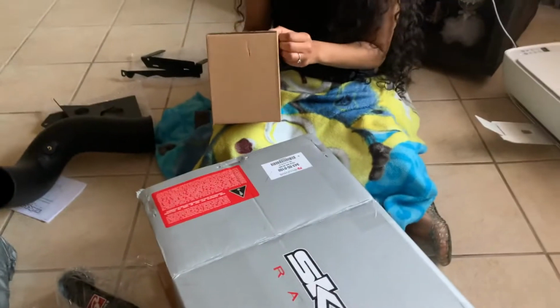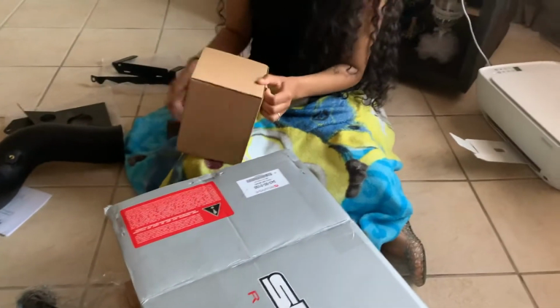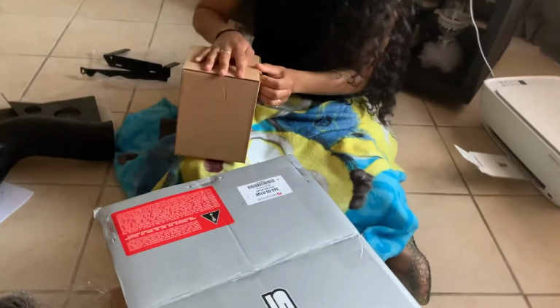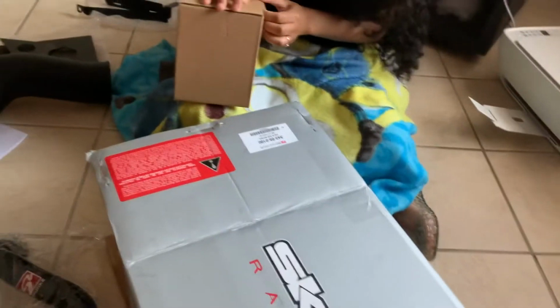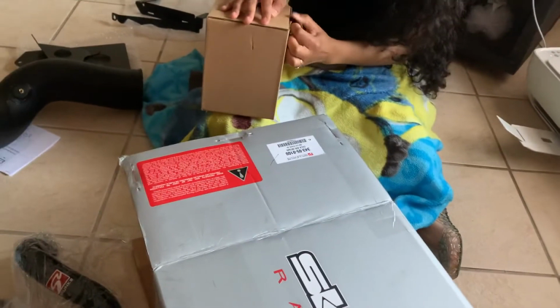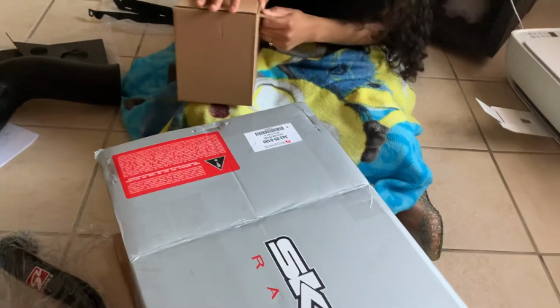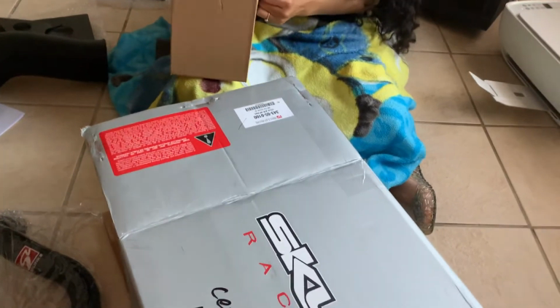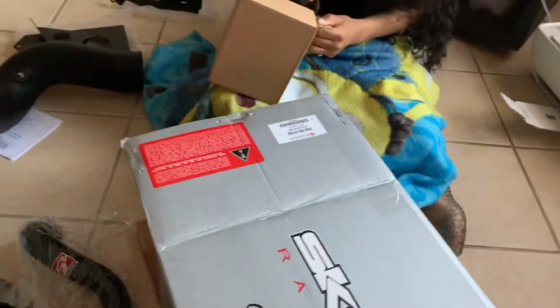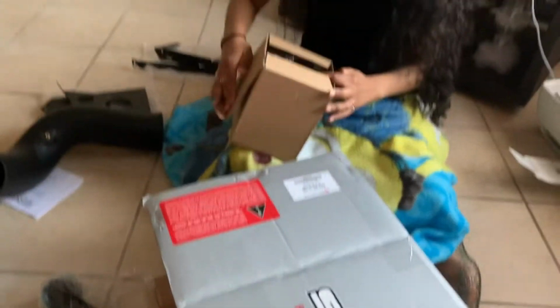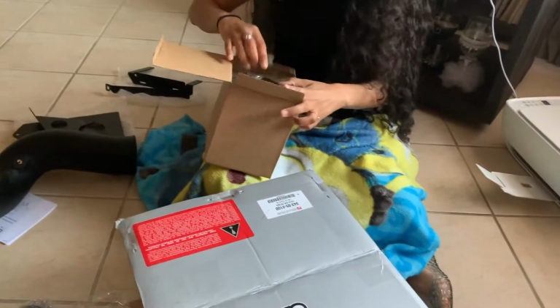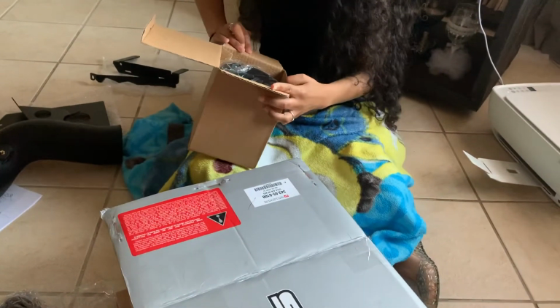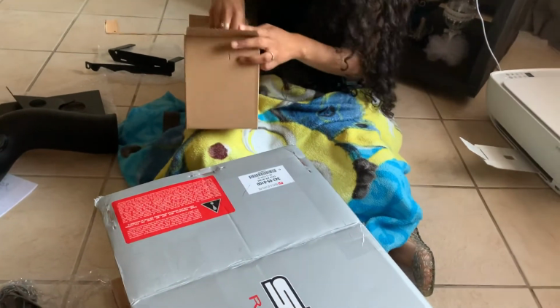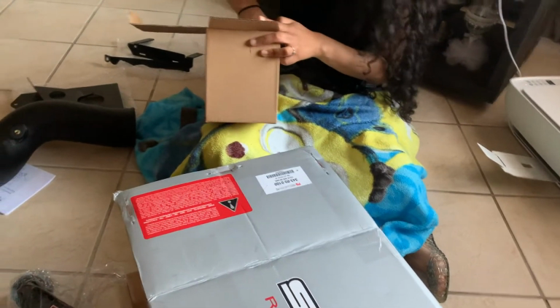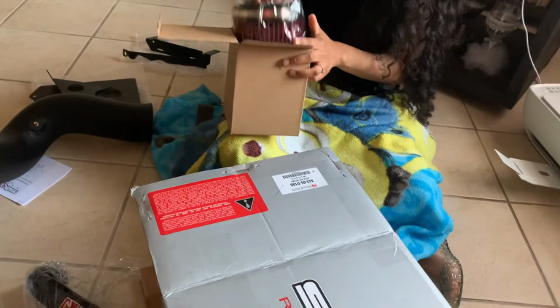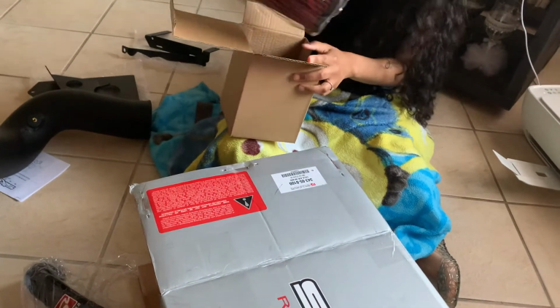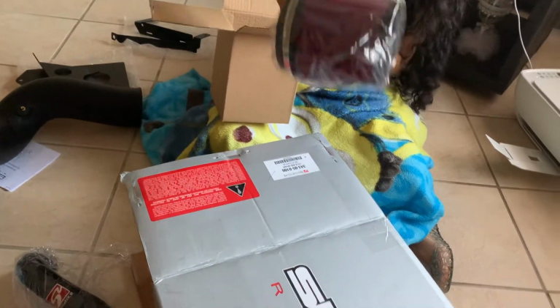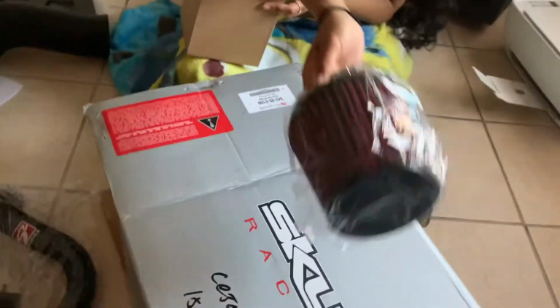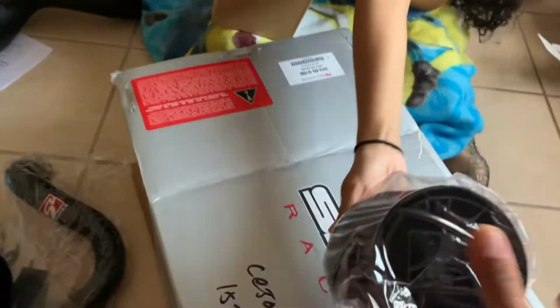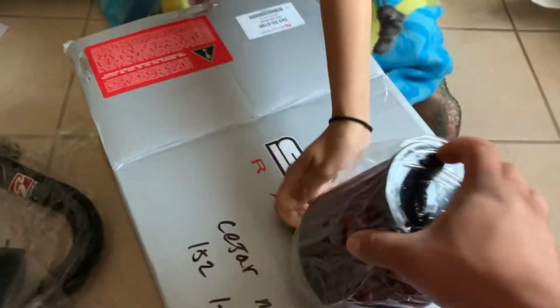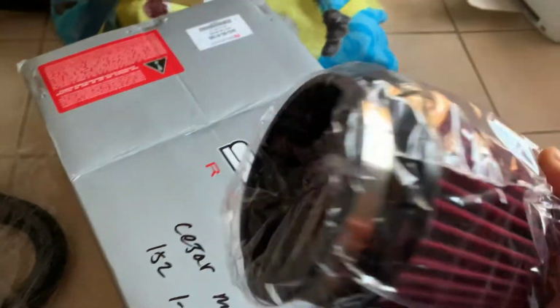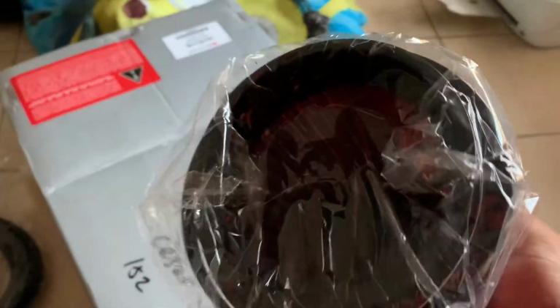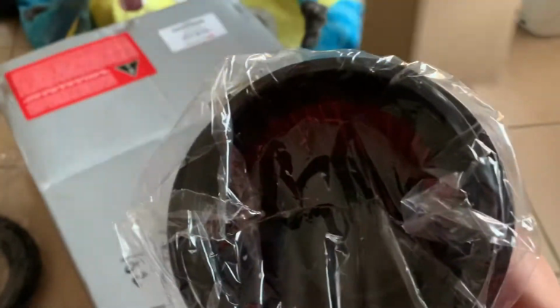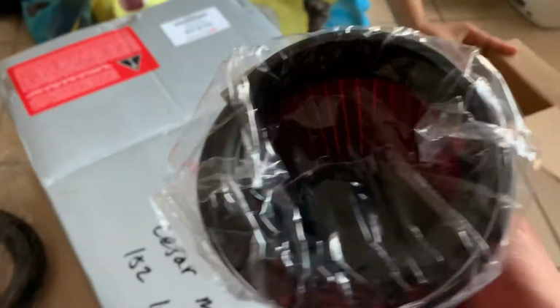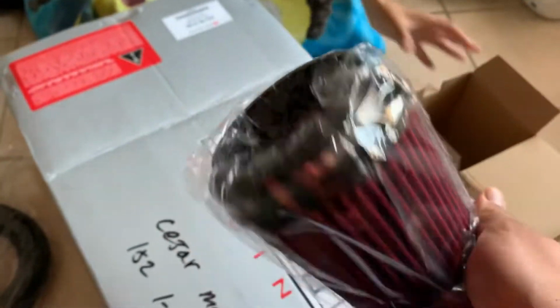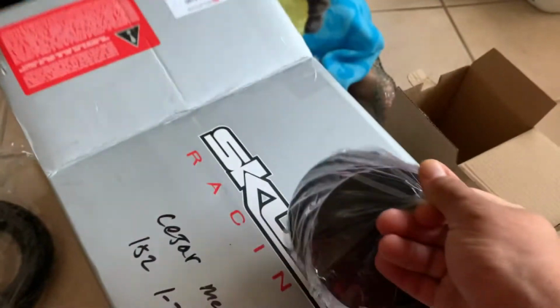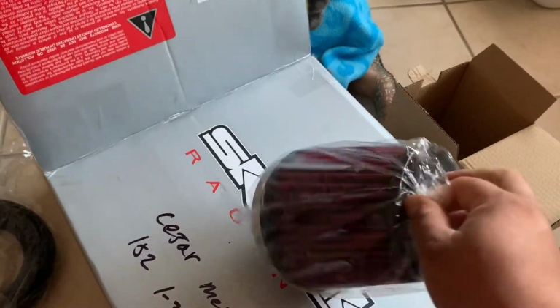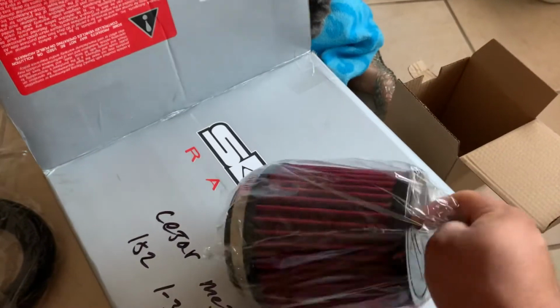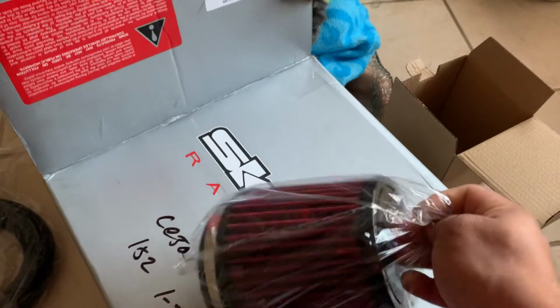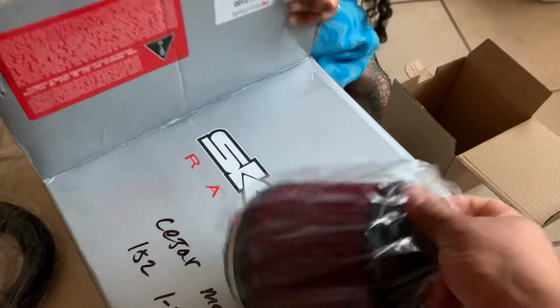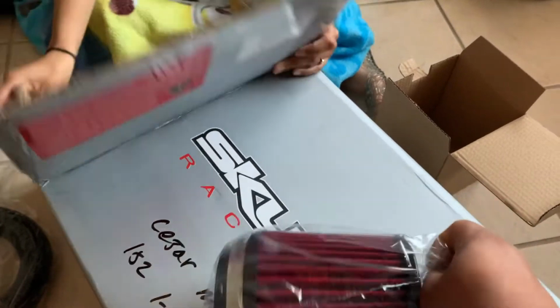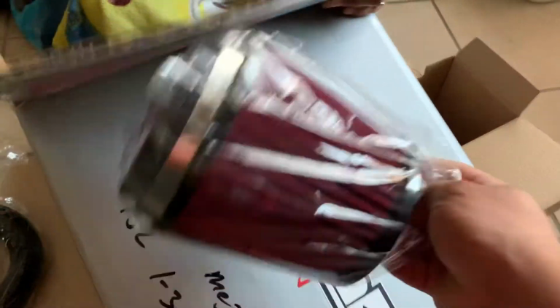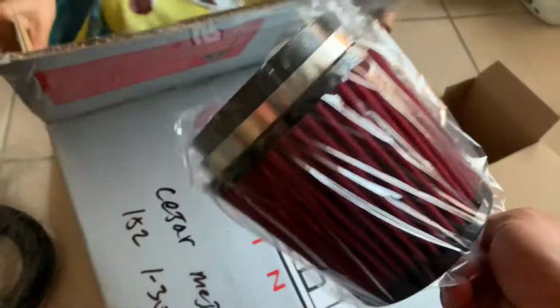Open it. I think that's a filter. Yeah, that's a filter. I think it's a four inch or four and a half inch filter. I think it's a four inch.